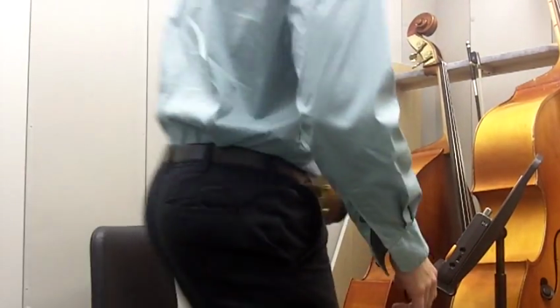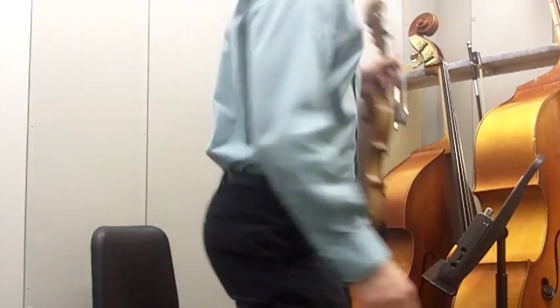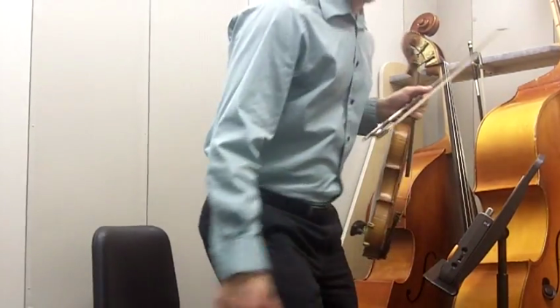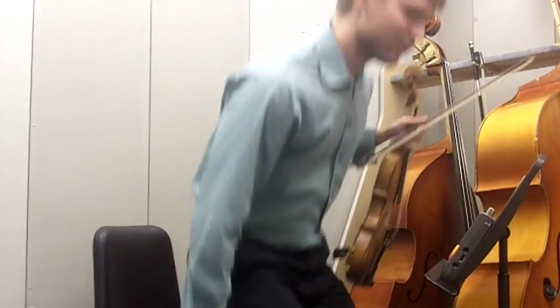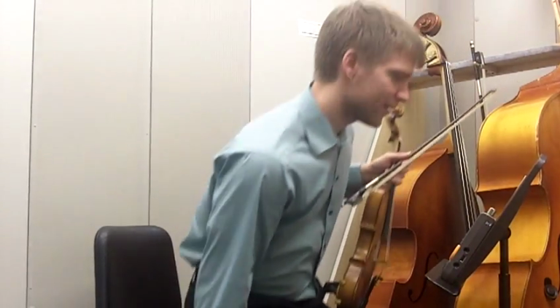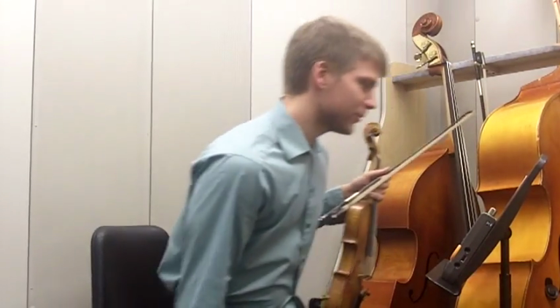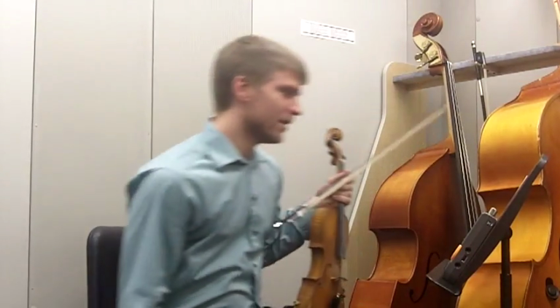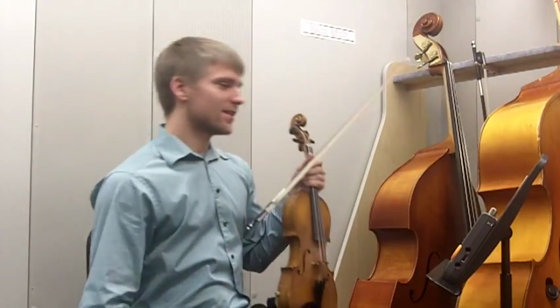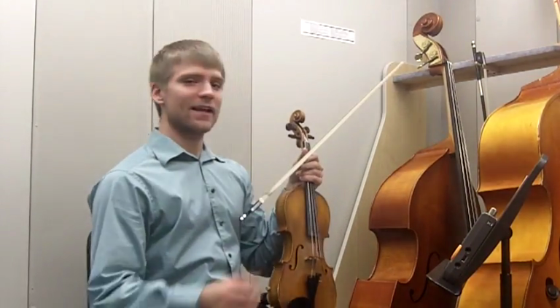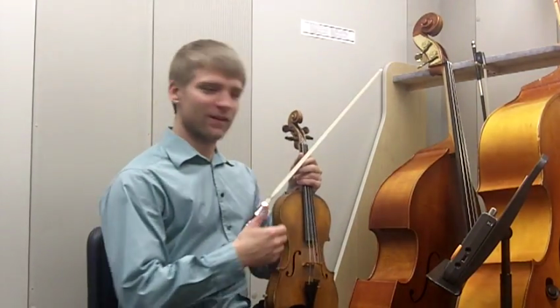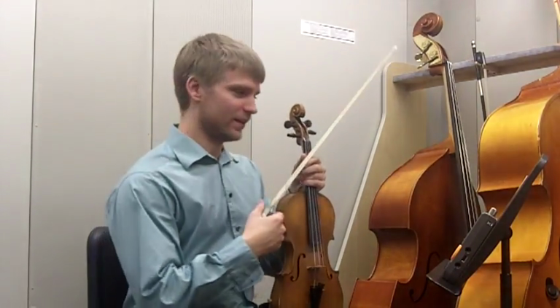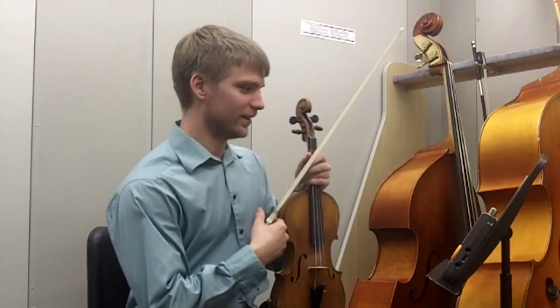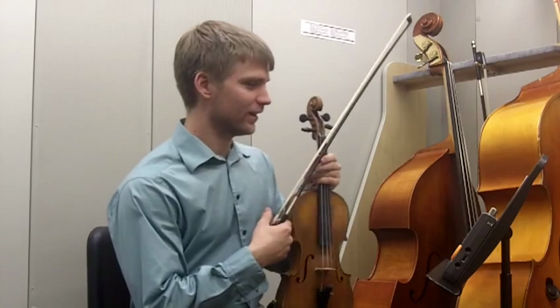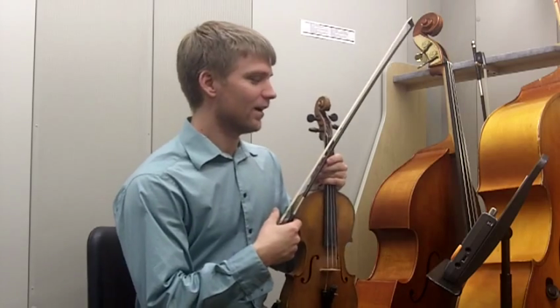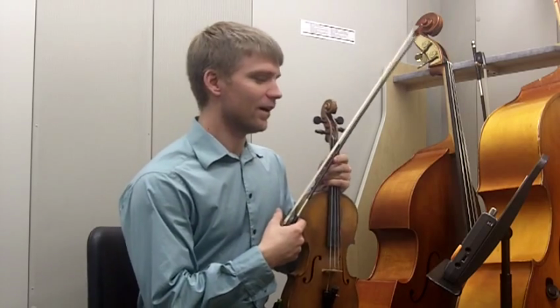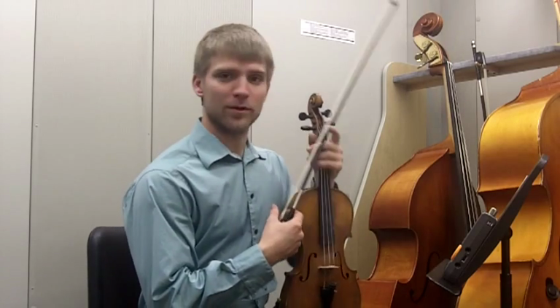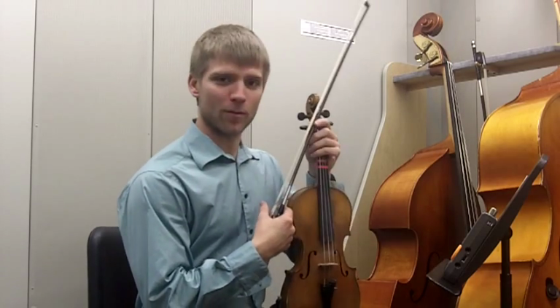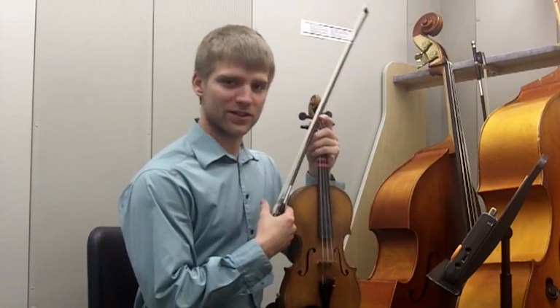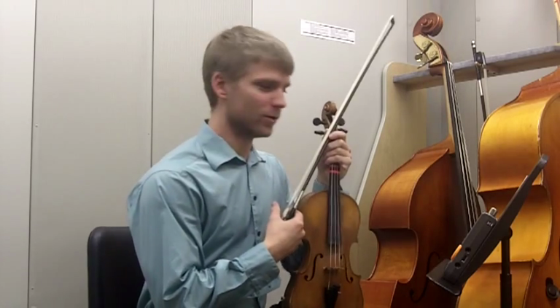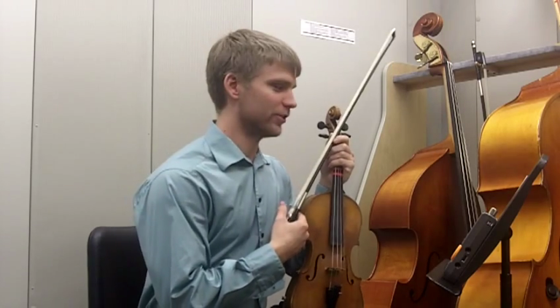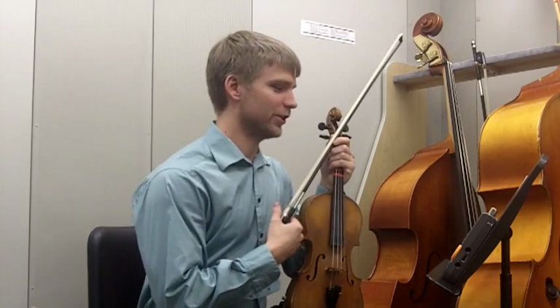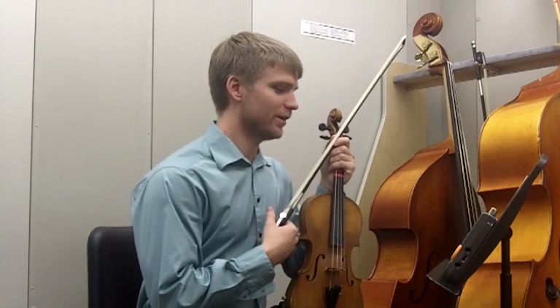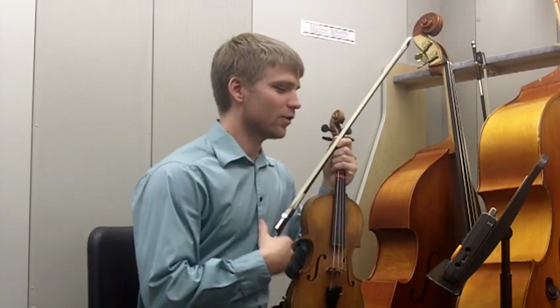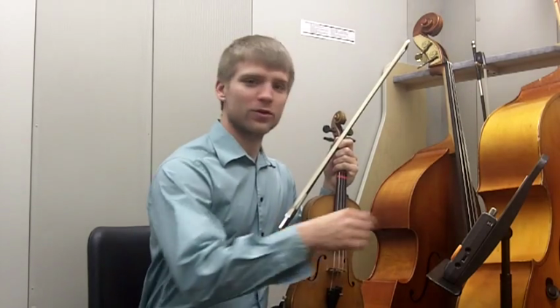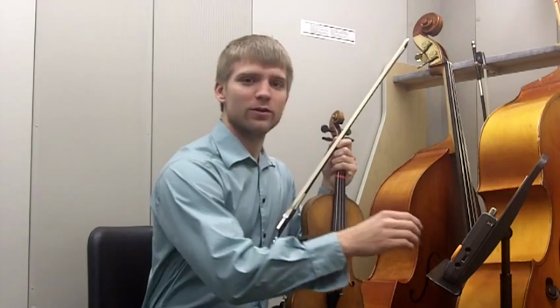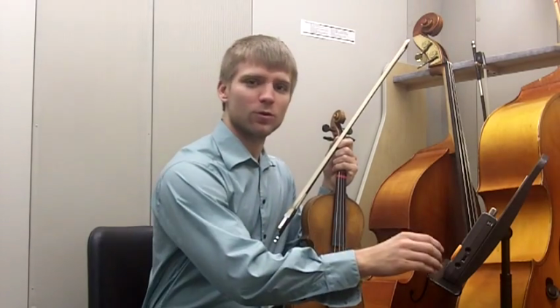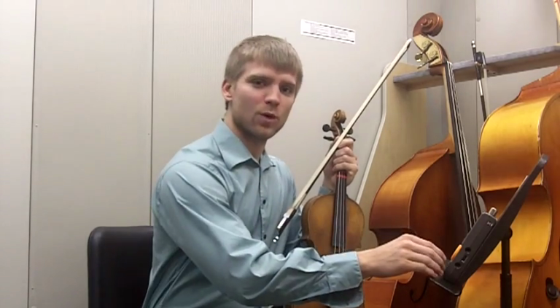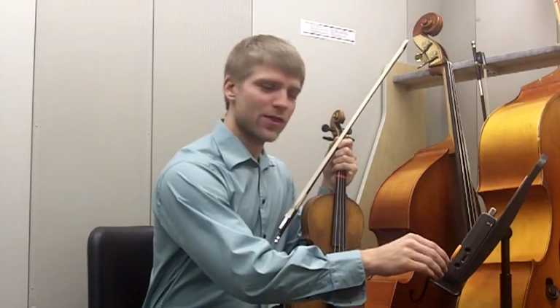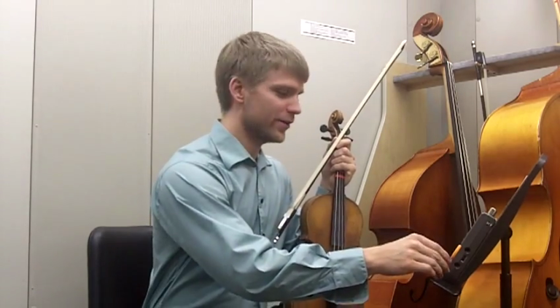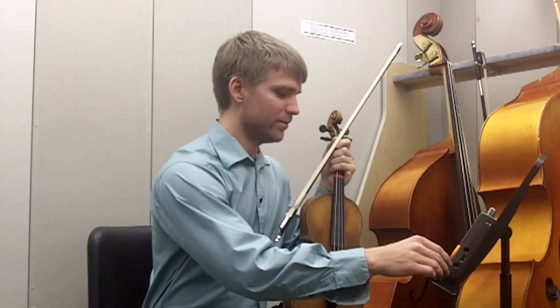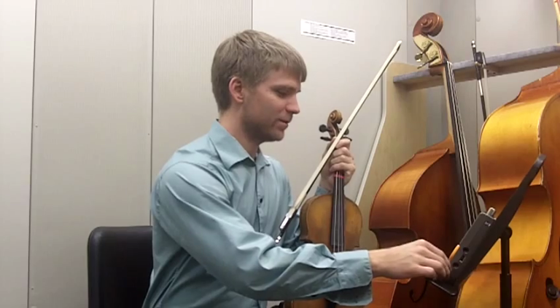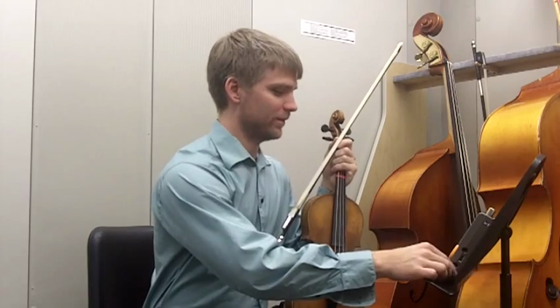This is Frog in a Tree, second violin, the performance tempo version, quarter note equals 130 beats per minute.